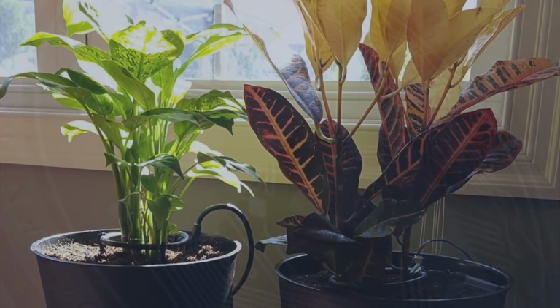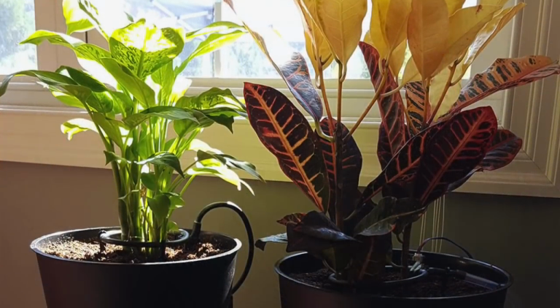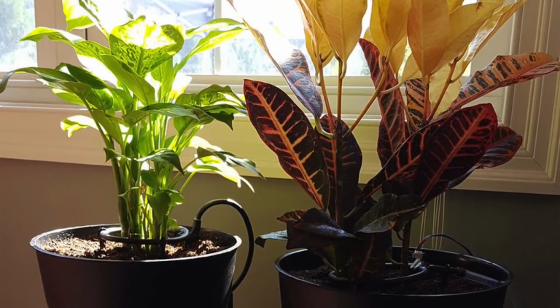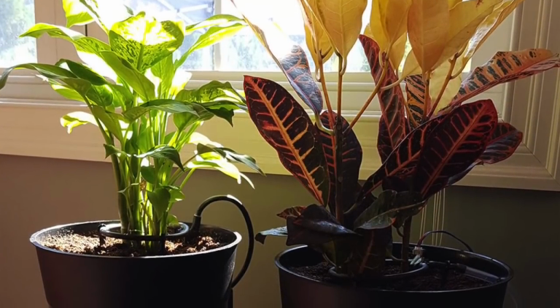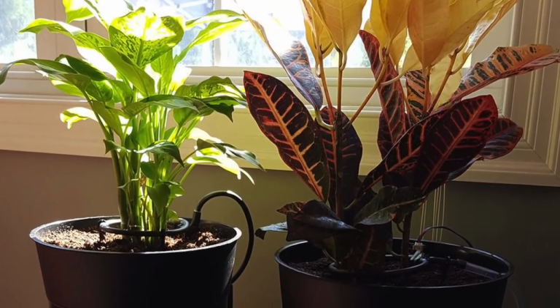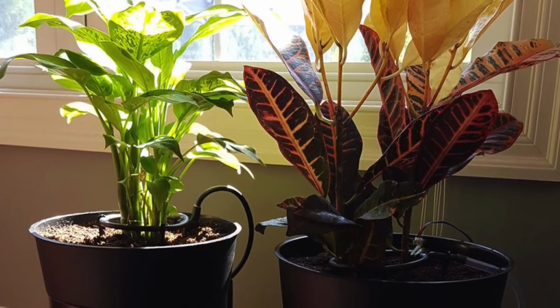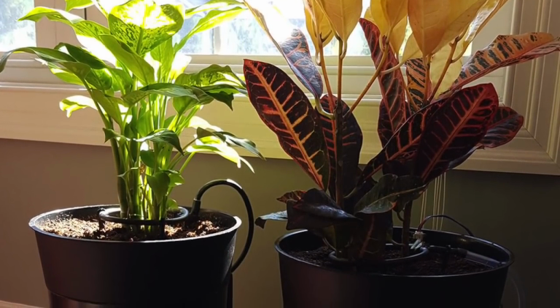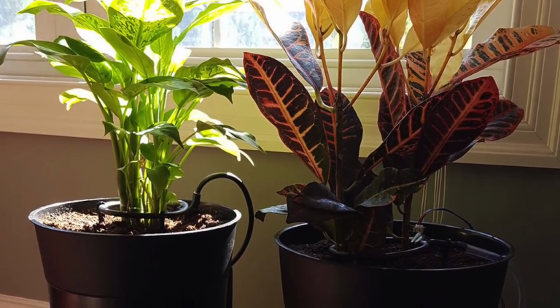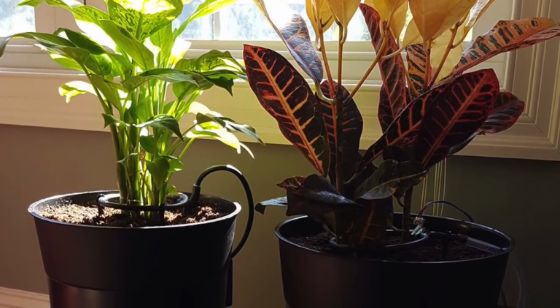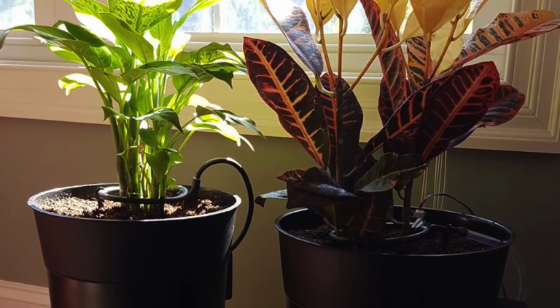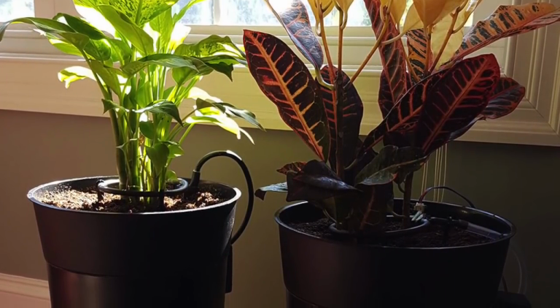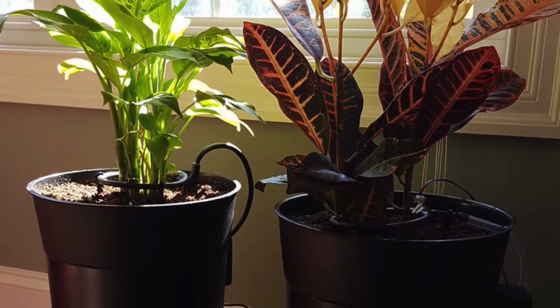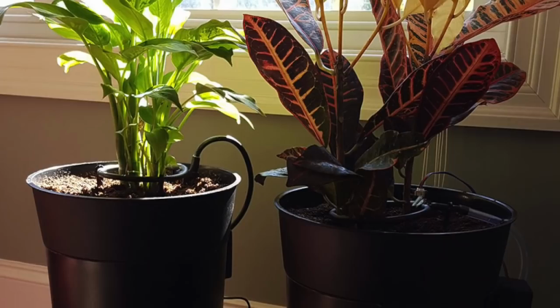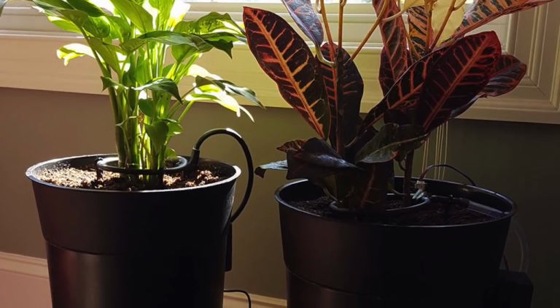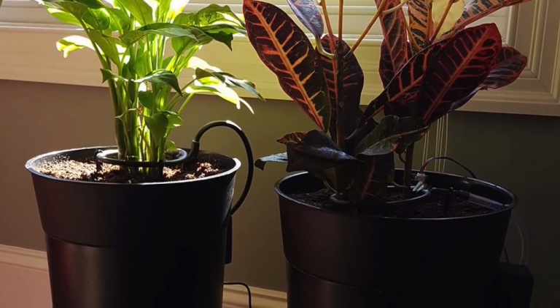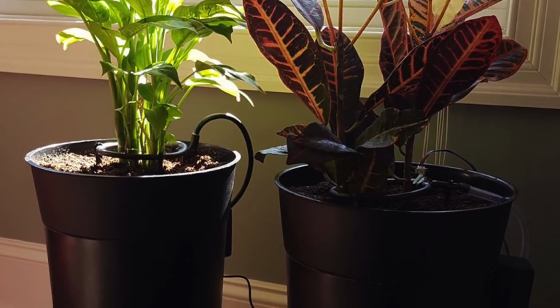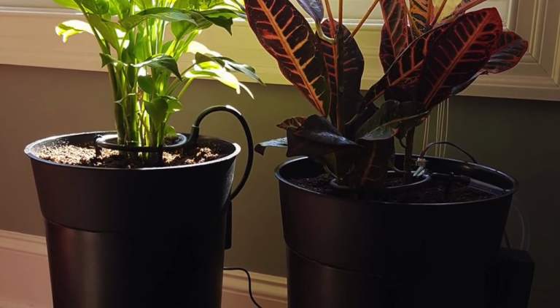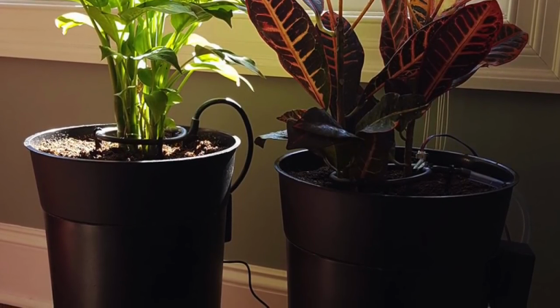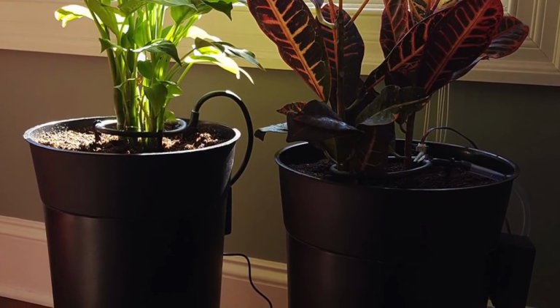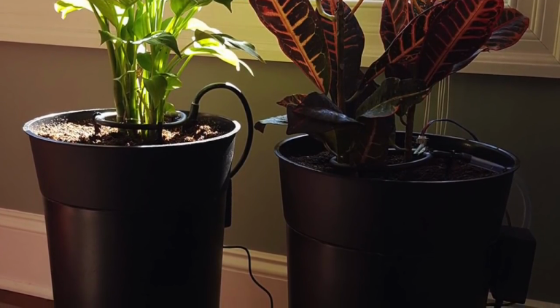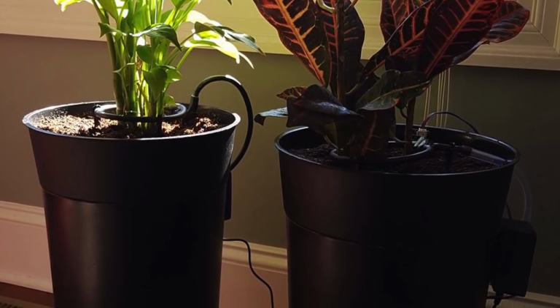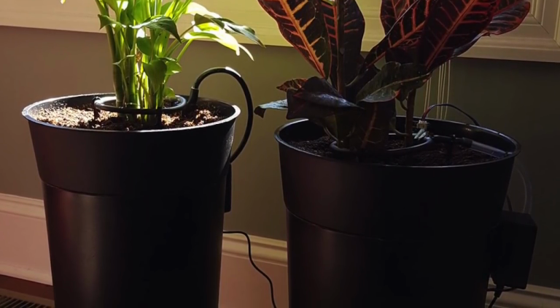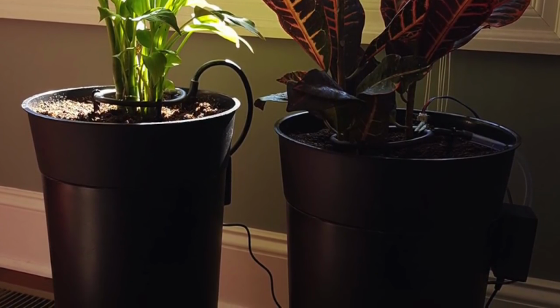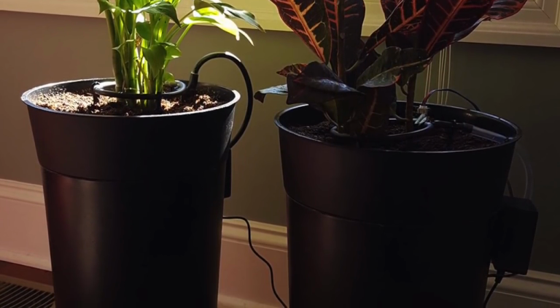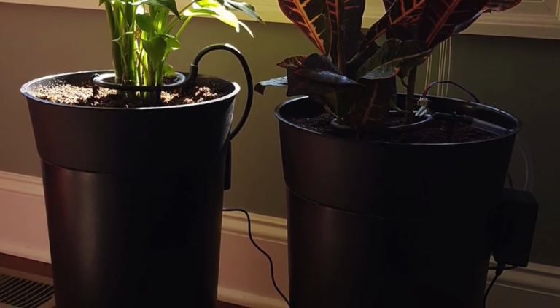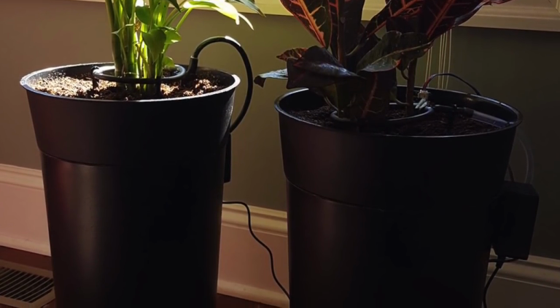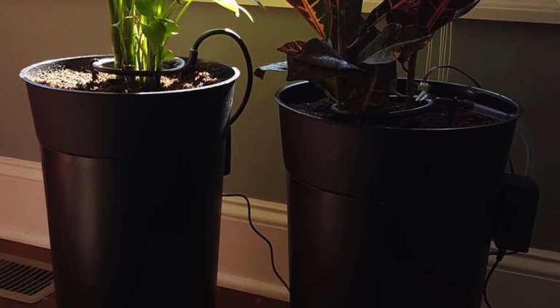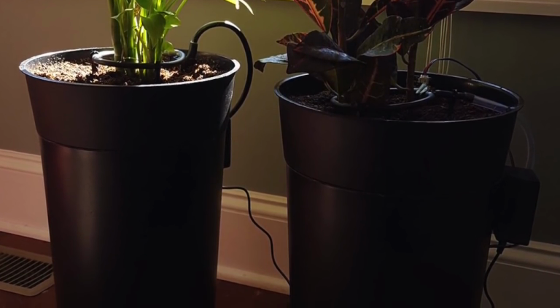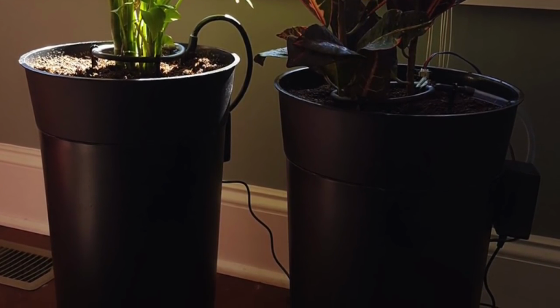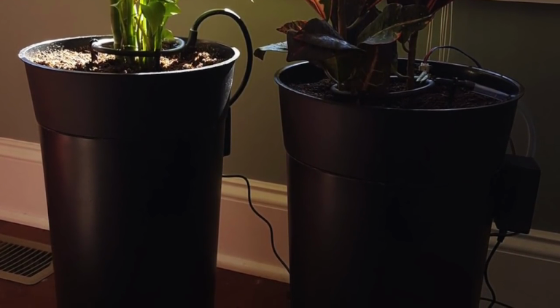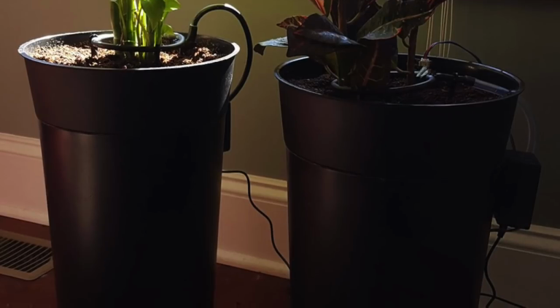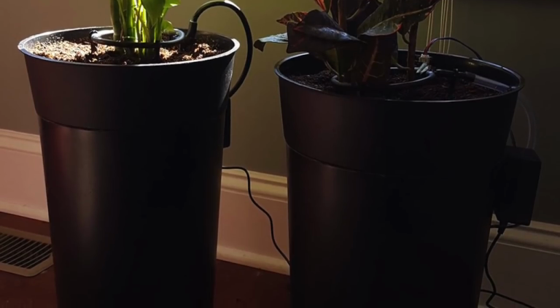Today we're going to build a Wi-Fi connected self-watering pot that waters based on soil moisture and sends alert notifications when the water reservoir gets low.